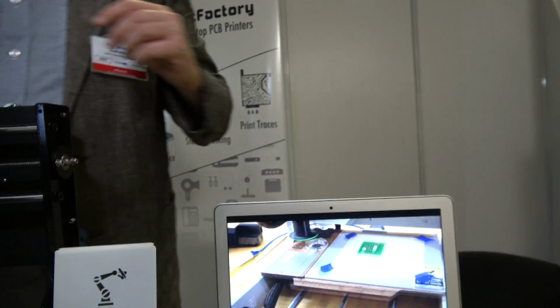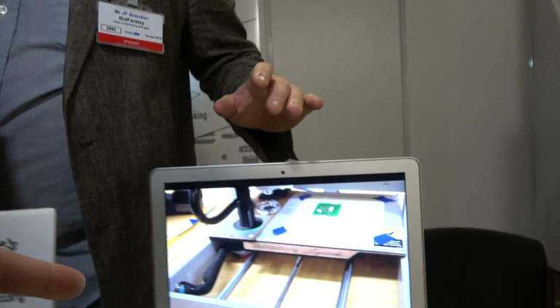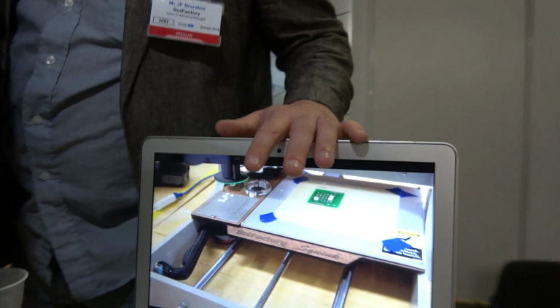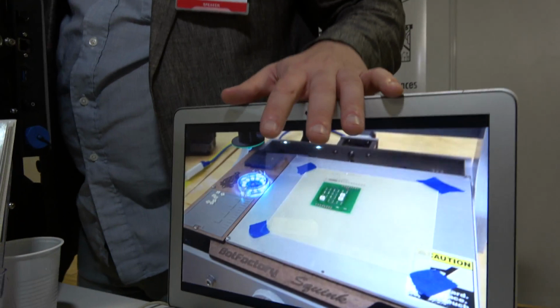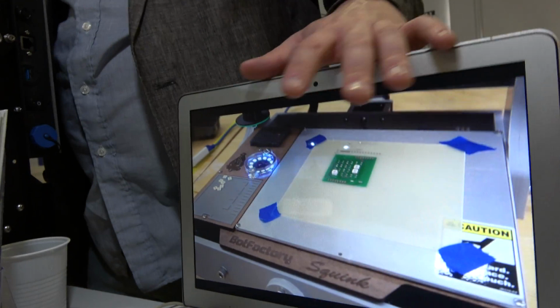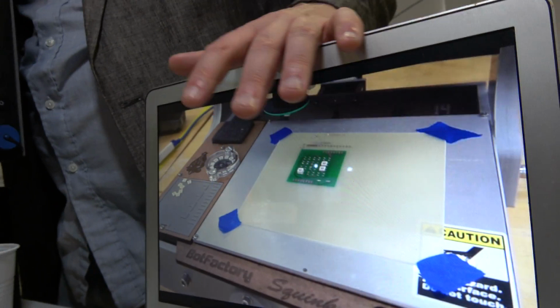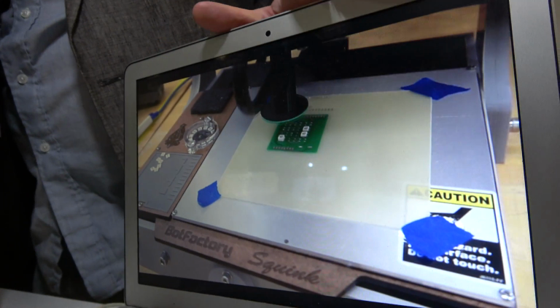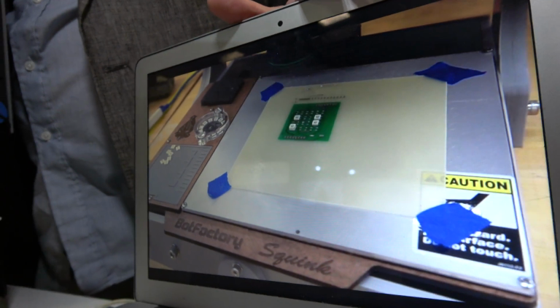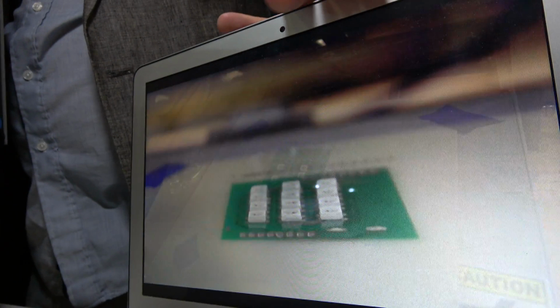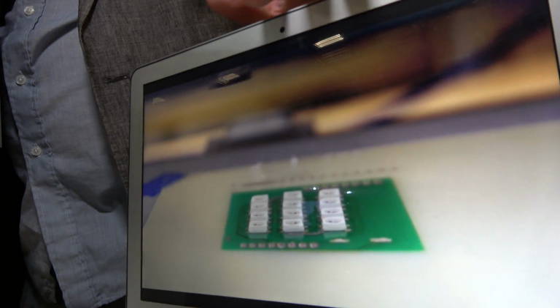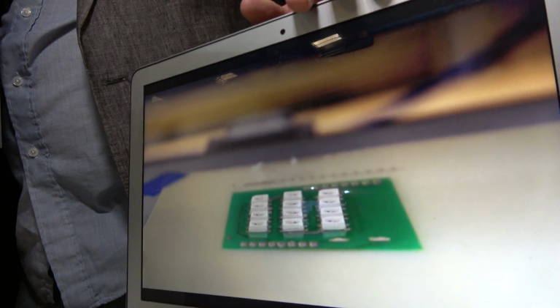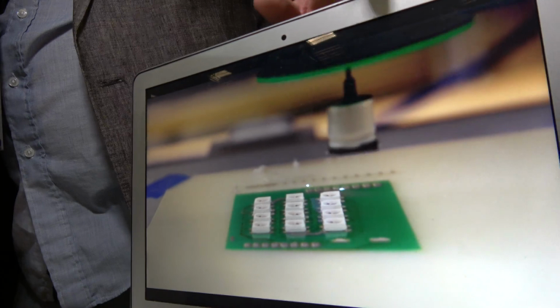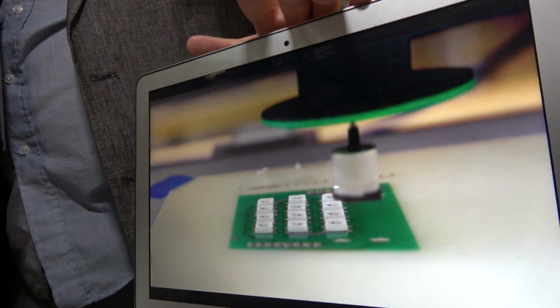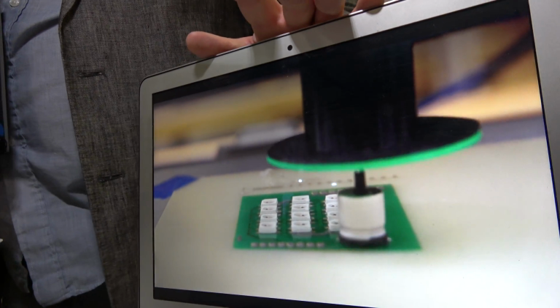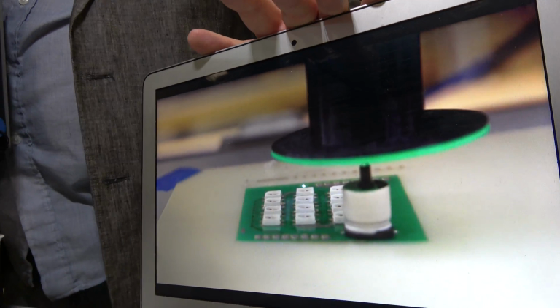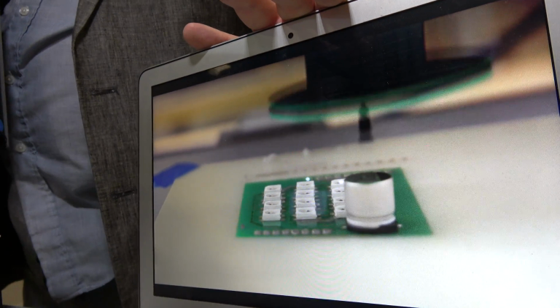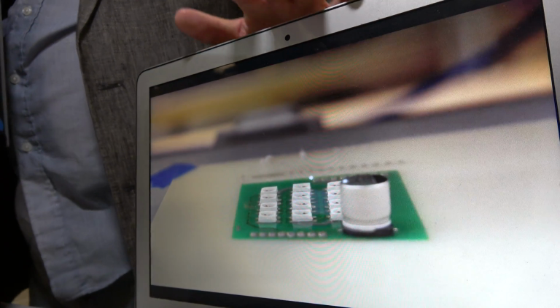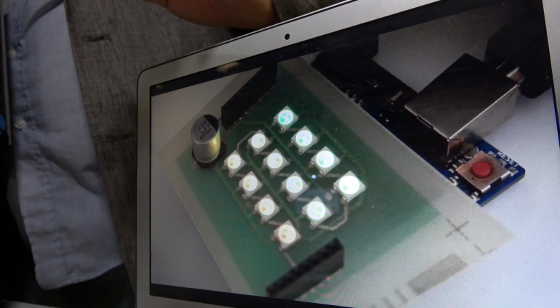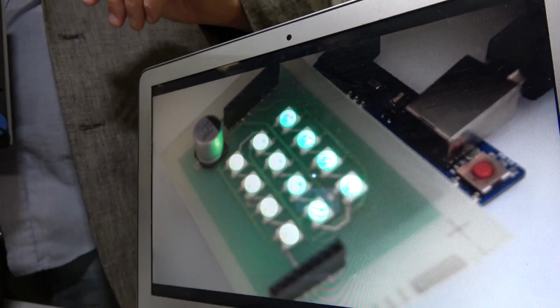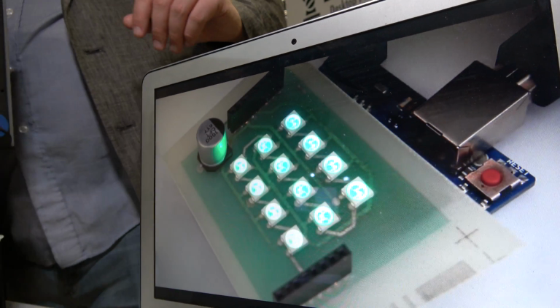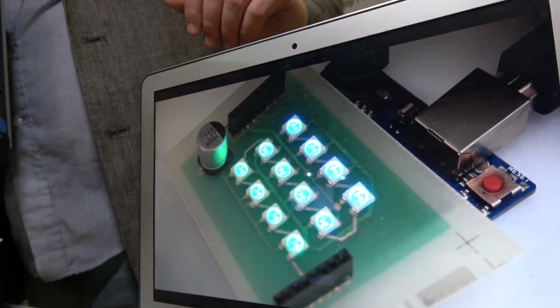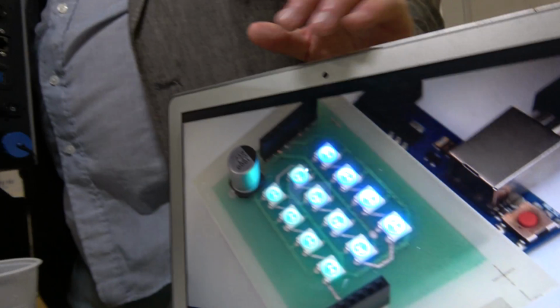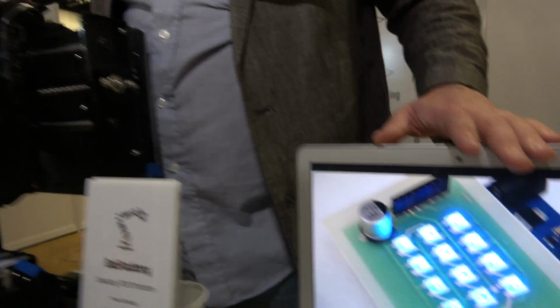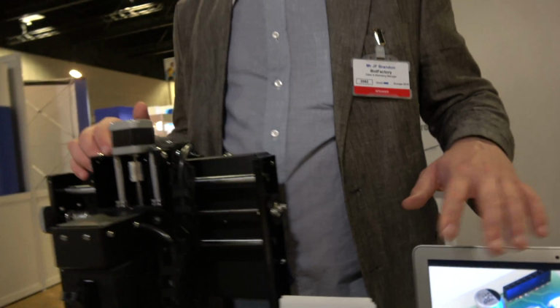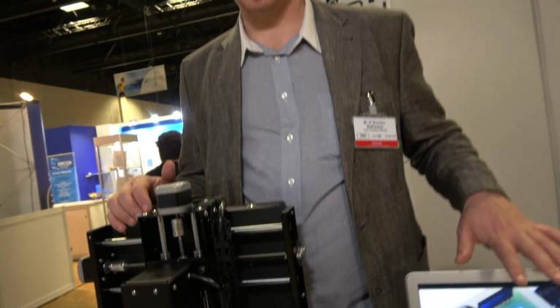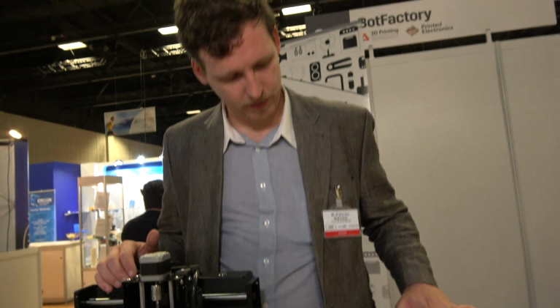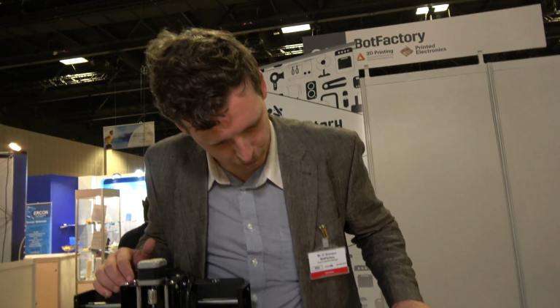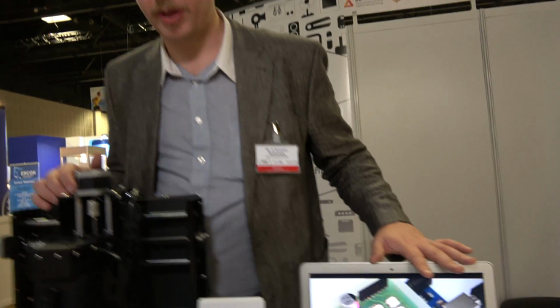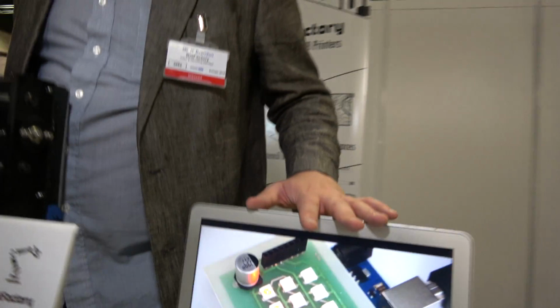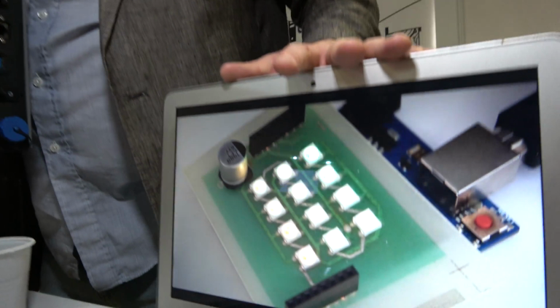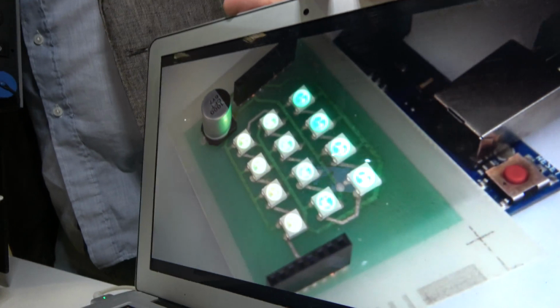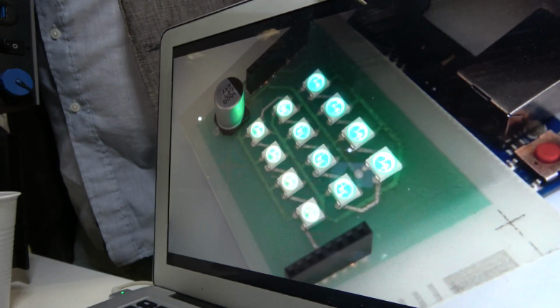This video displays our first product, Squink. Right now it's doing pick and place so you can get an idea of how it works. We can actually go through the process by watching the video.